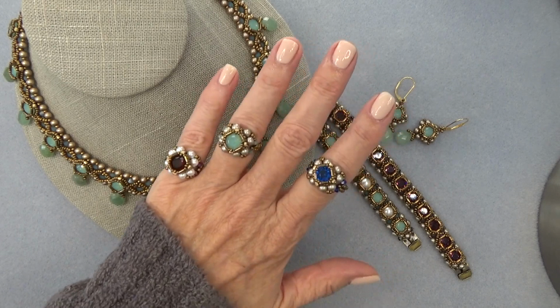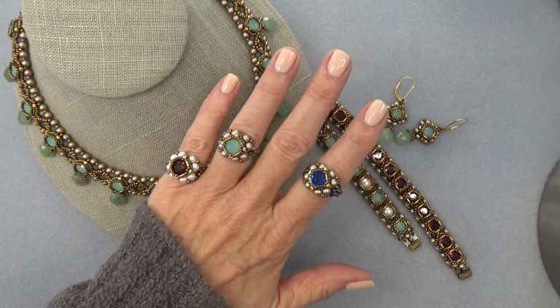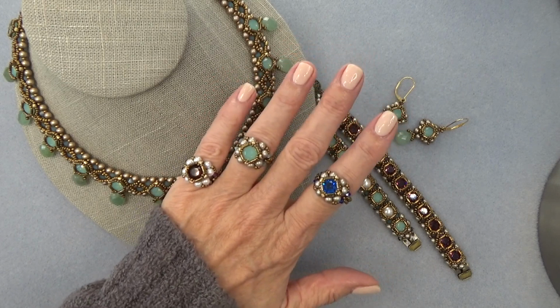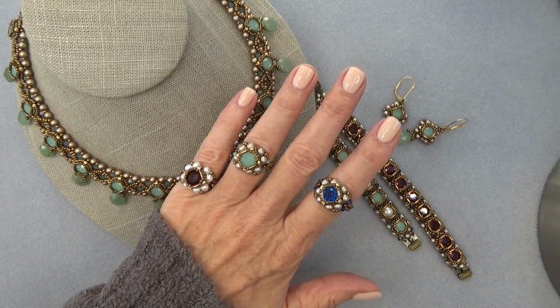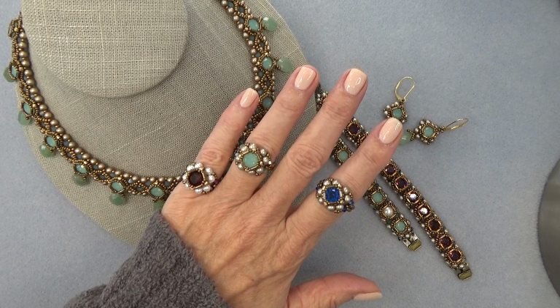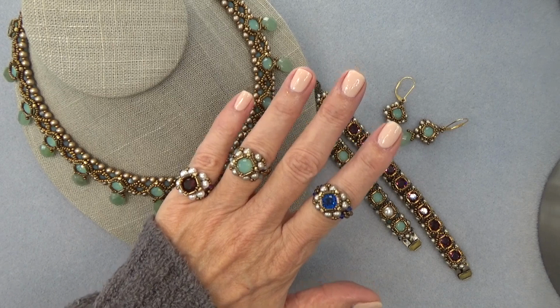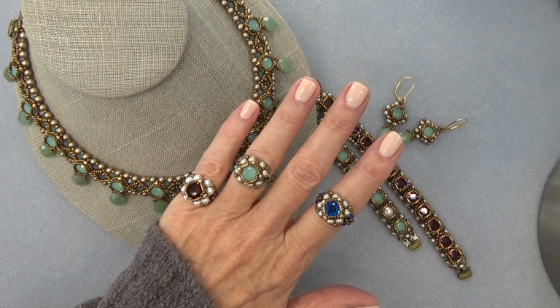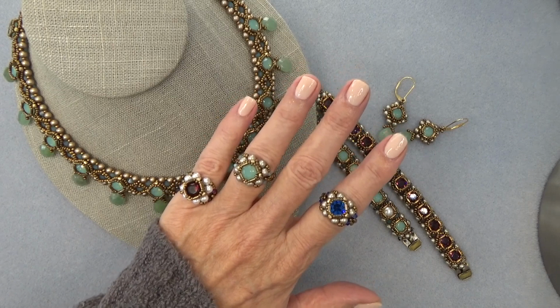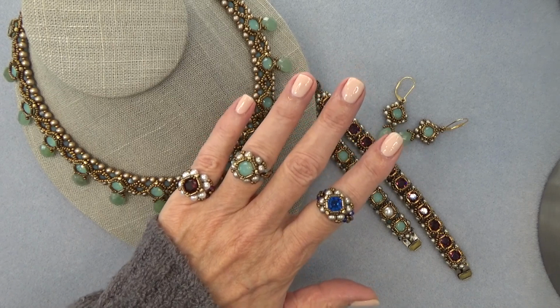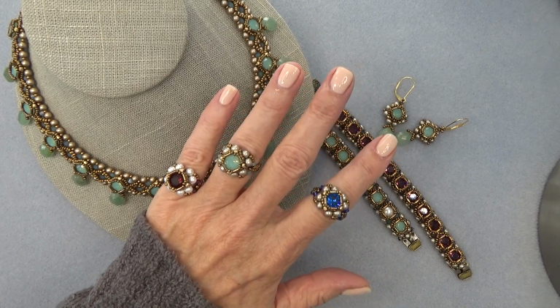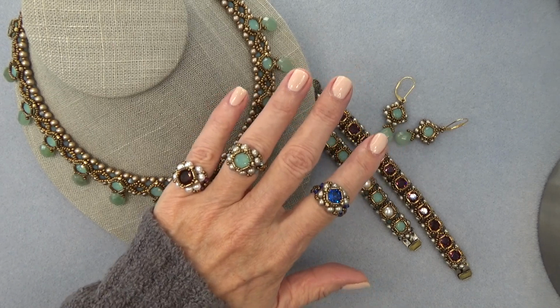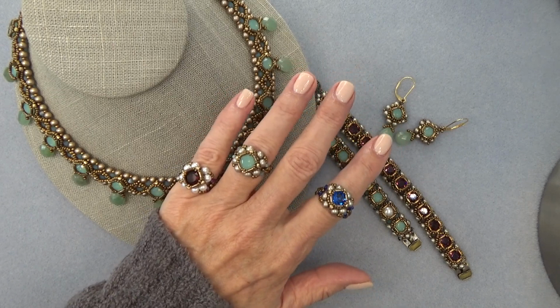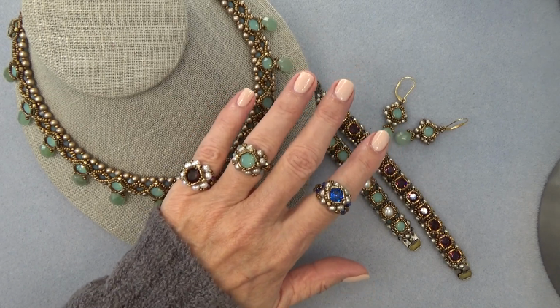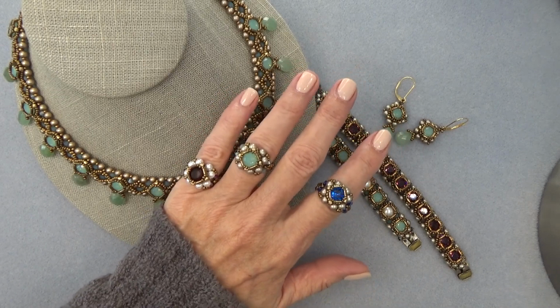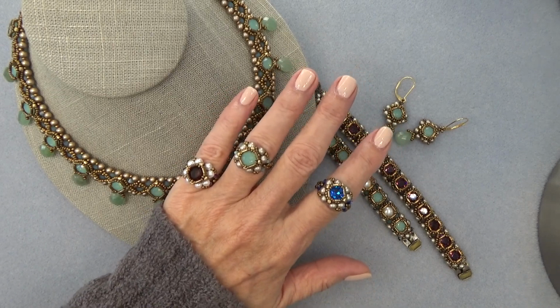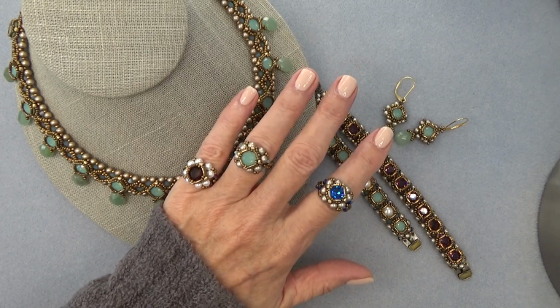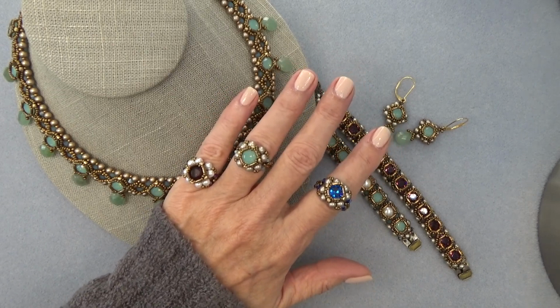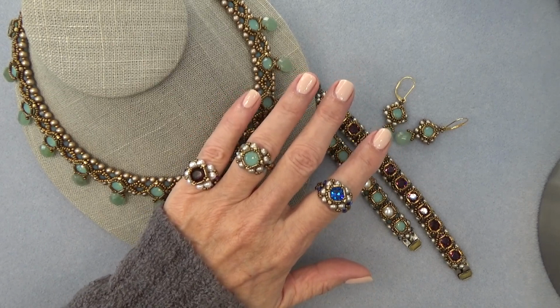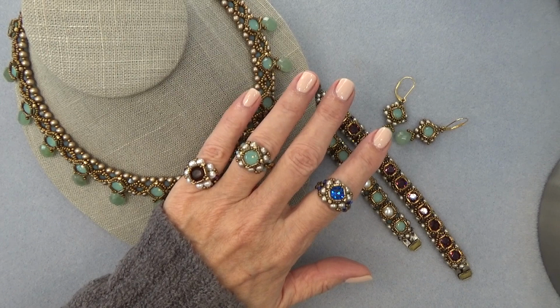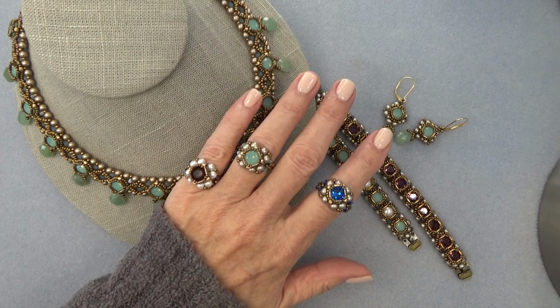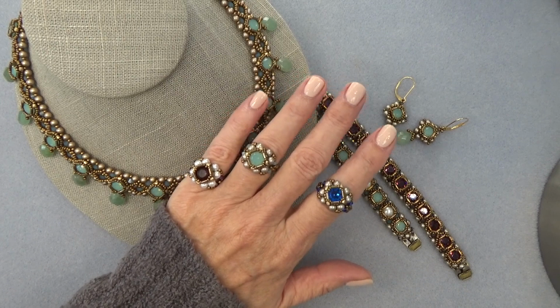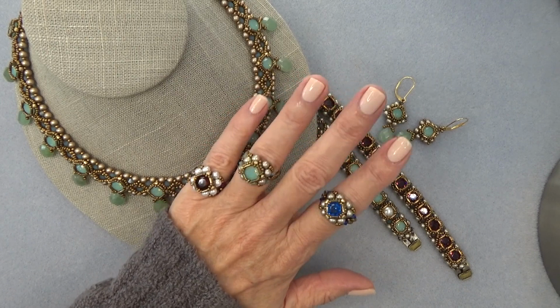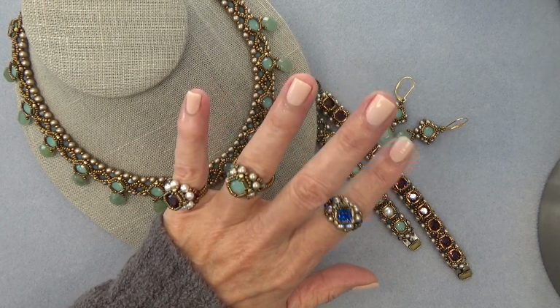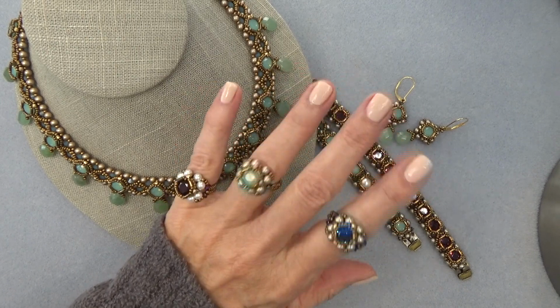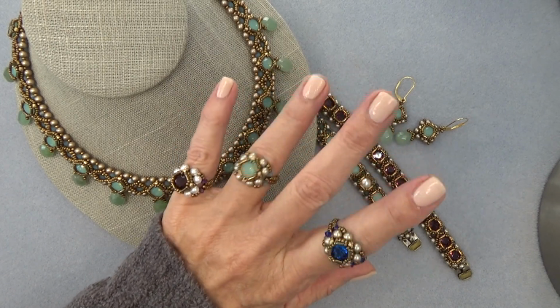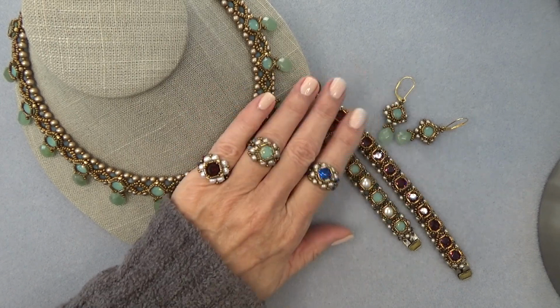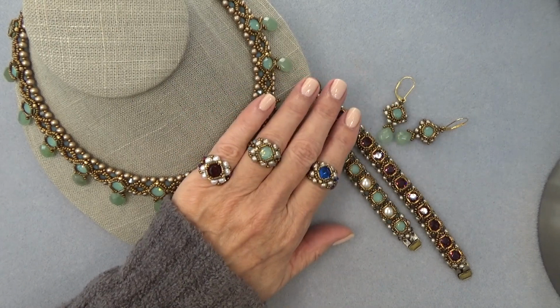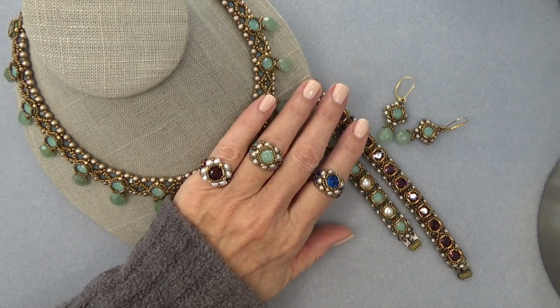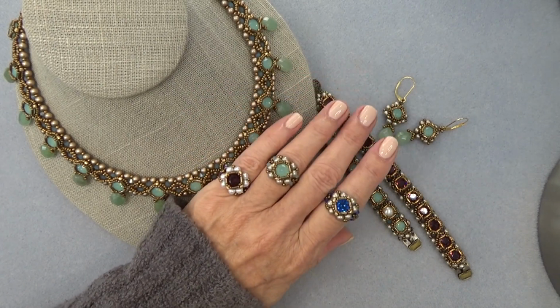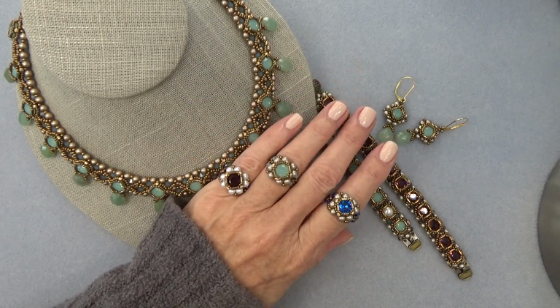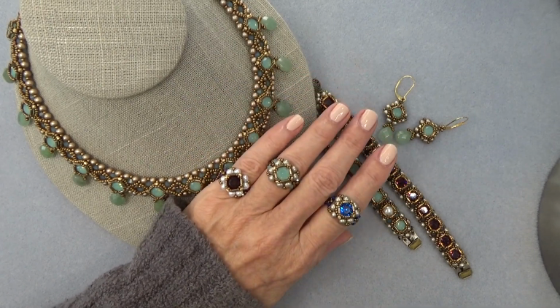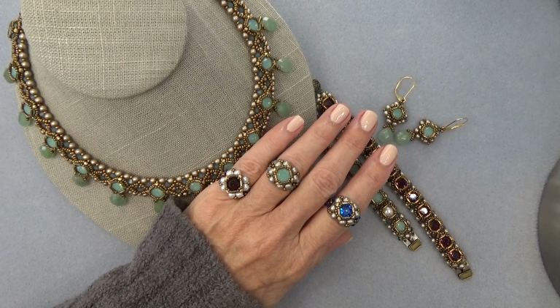You need one chaton. Easy — have one in your stash. A few bugle beads, a few pearls, a couple of bicones. That's it. So I'm going to clear this off, get a materials list going and we'll get started.